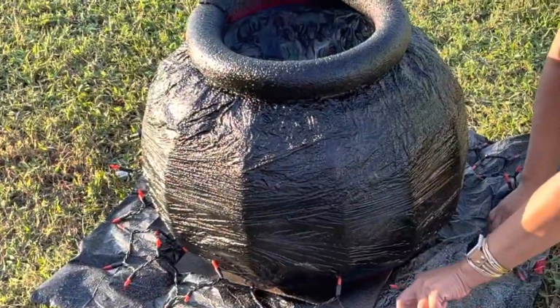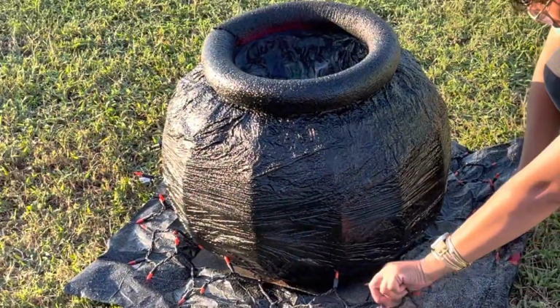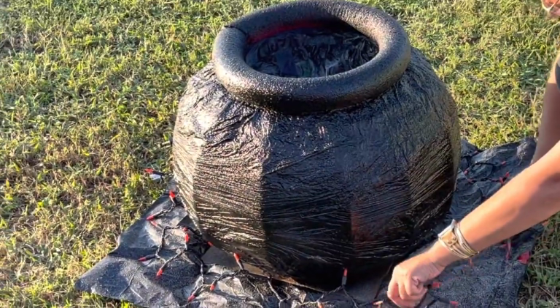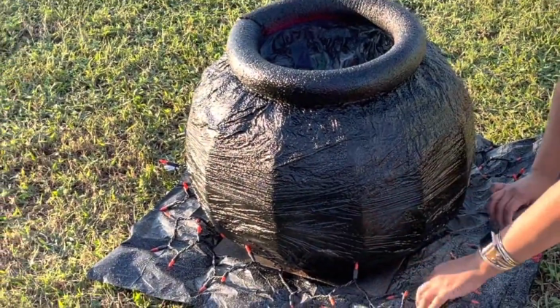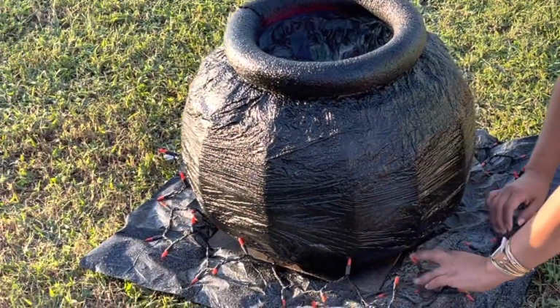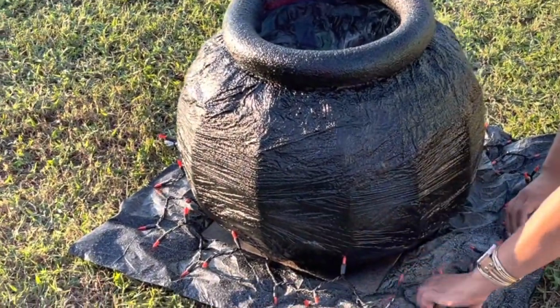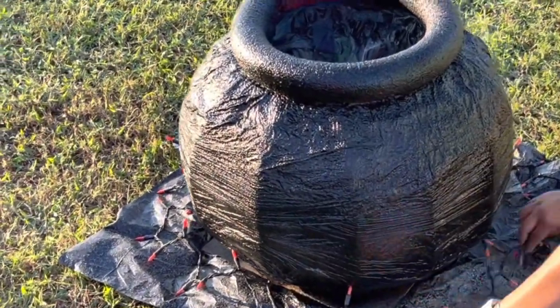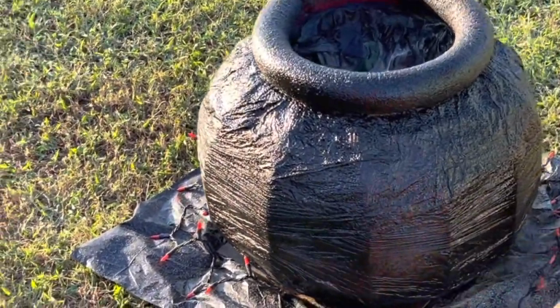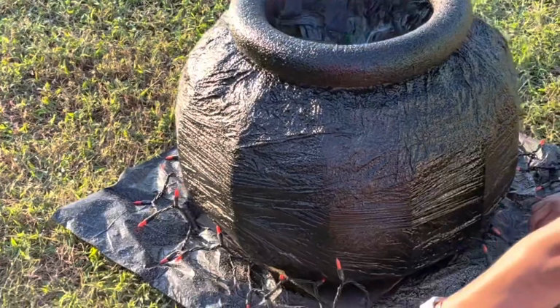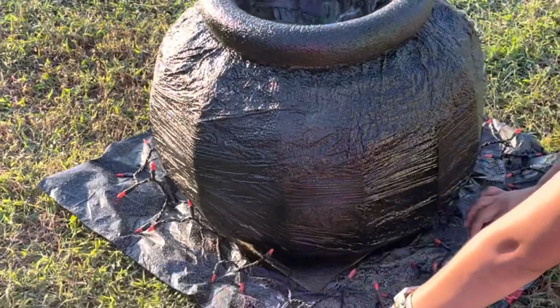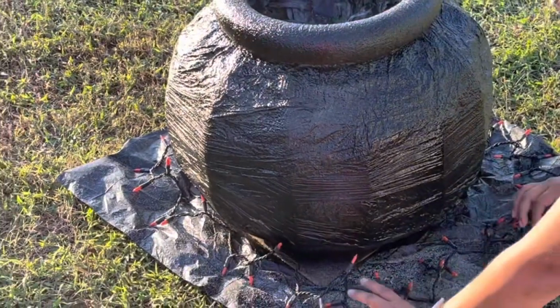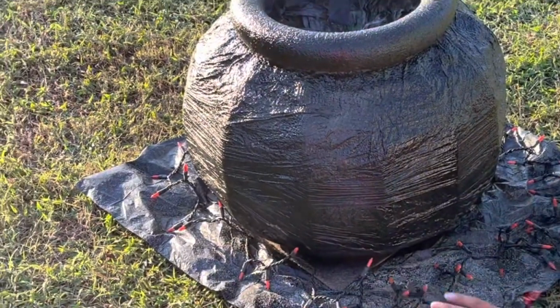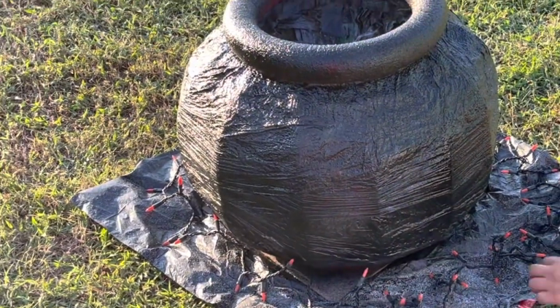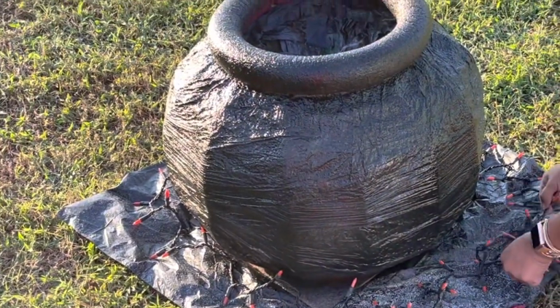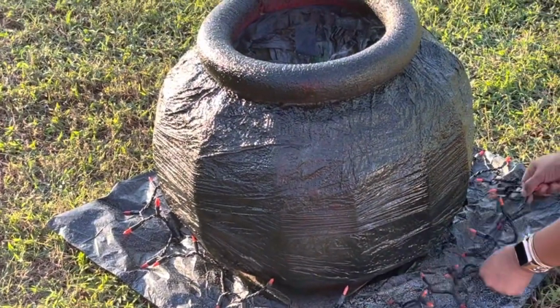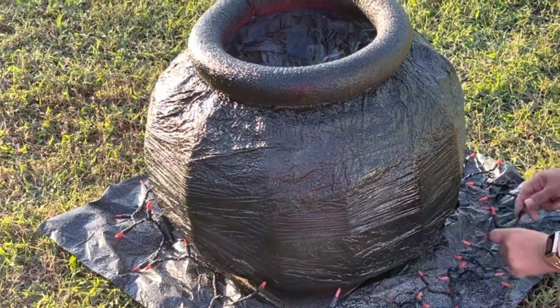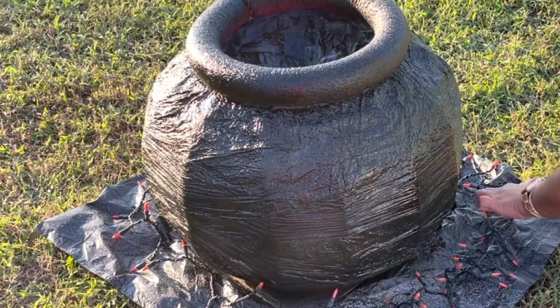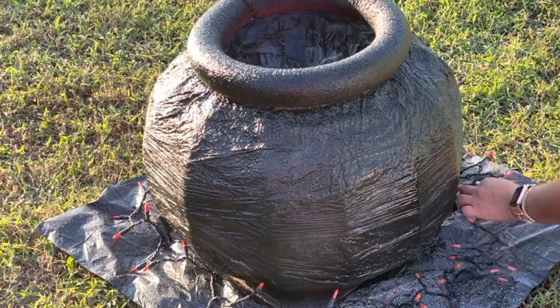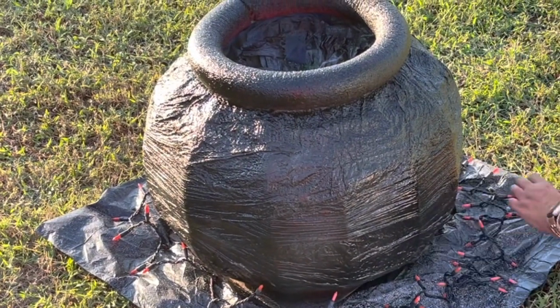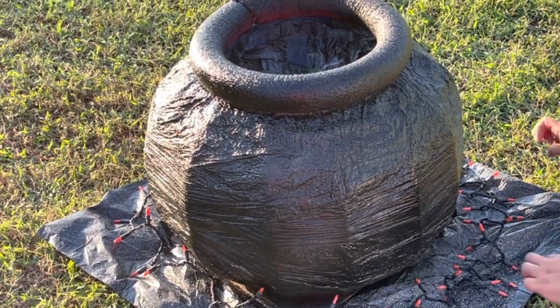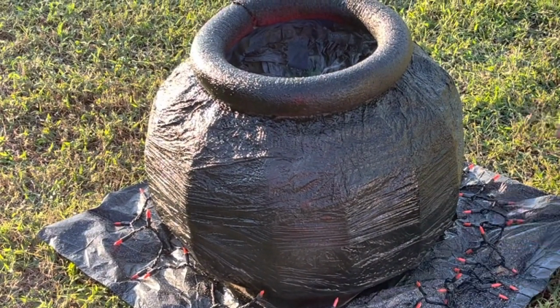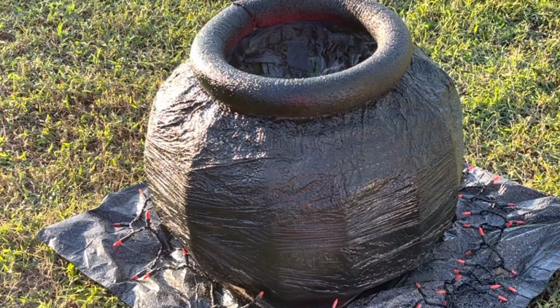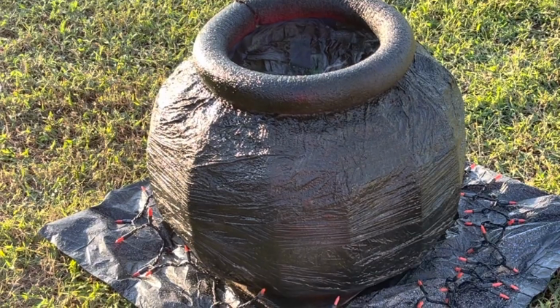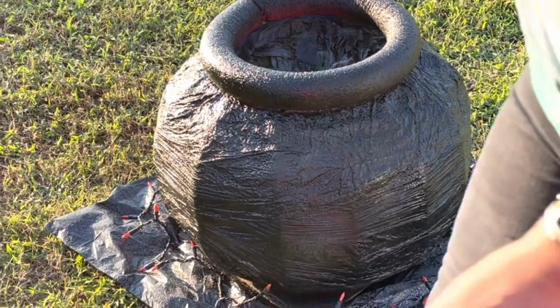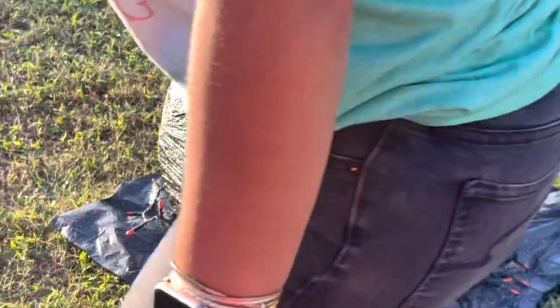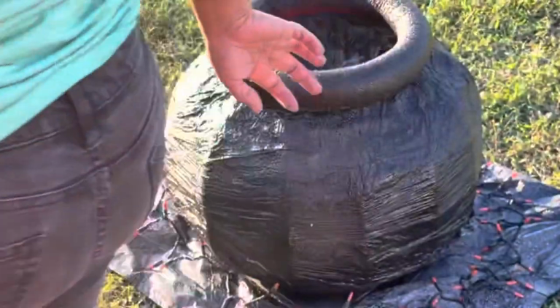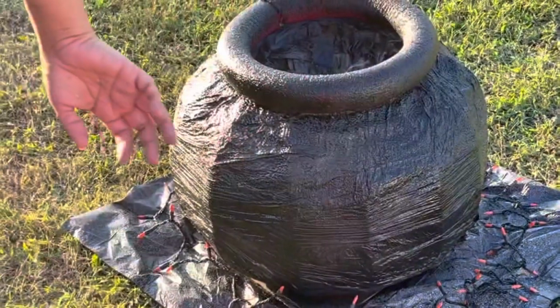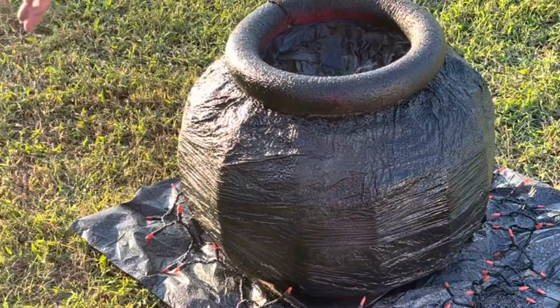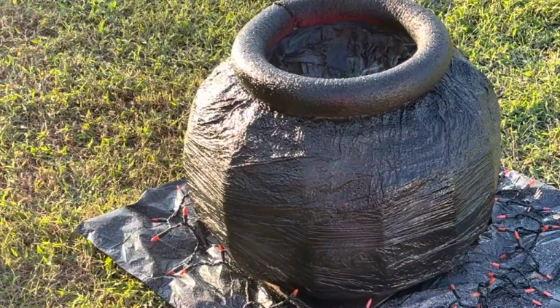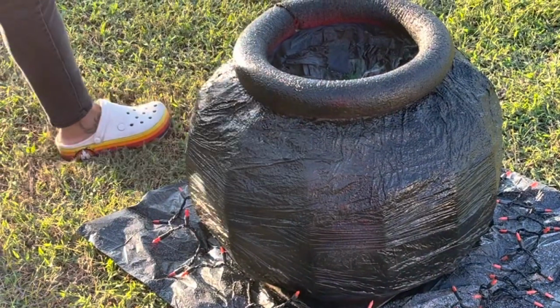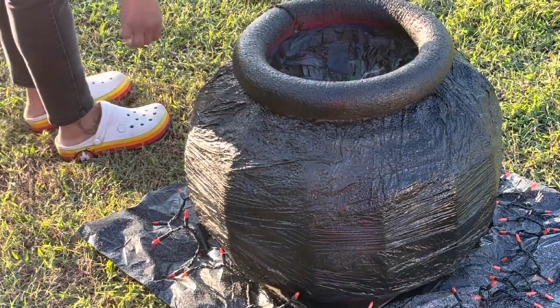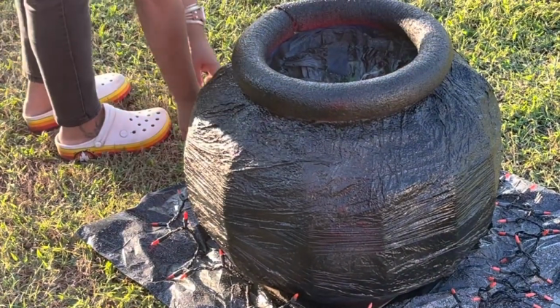After painting the cauldron, take your Halloween lights and wrap them around the base. Then tuck the plugs of the lights underneath the plastic bag the cauldron is lying on so they don't get sprayed on. Then spray the foam covering all the lights and wires.